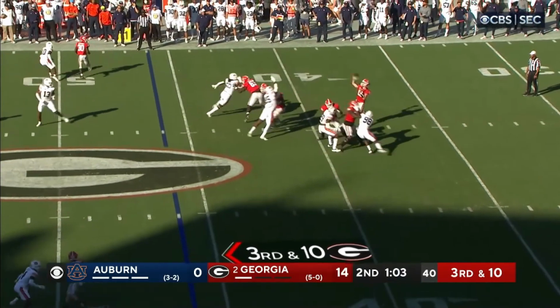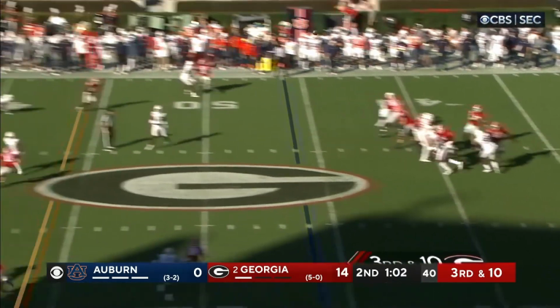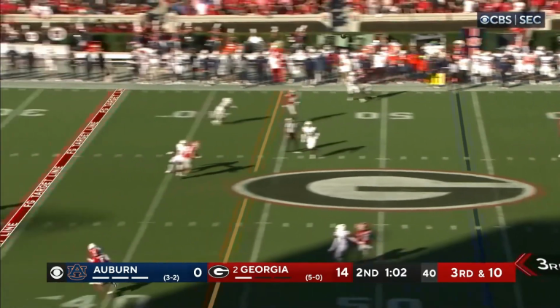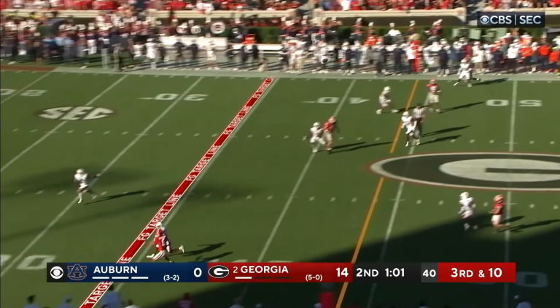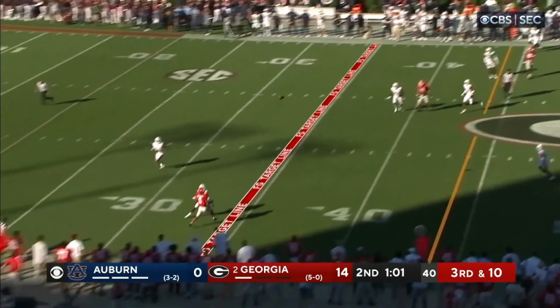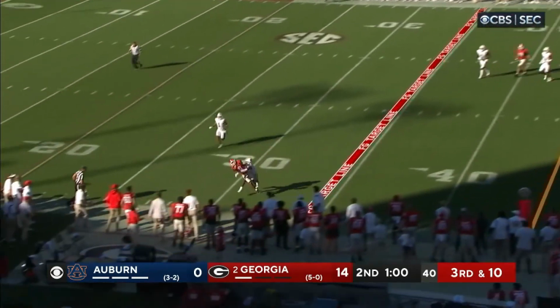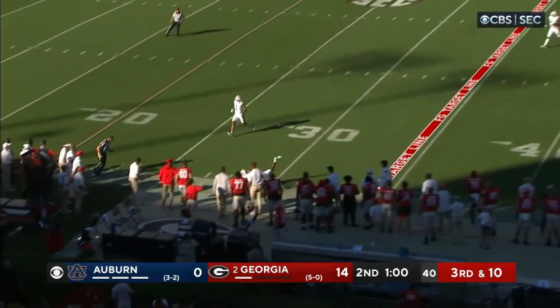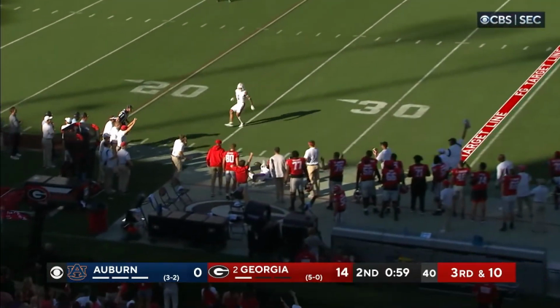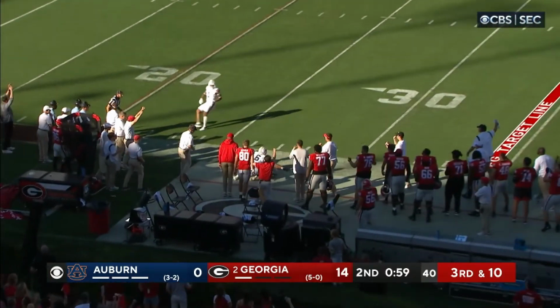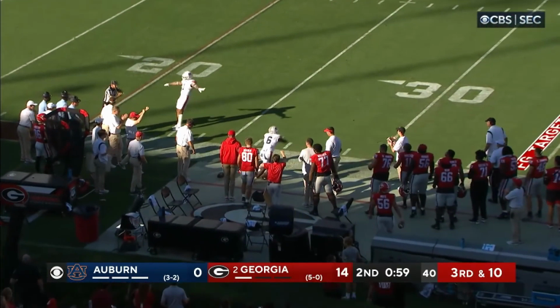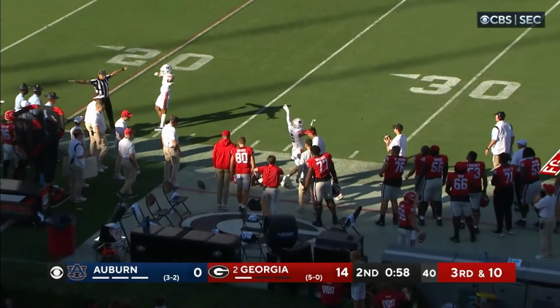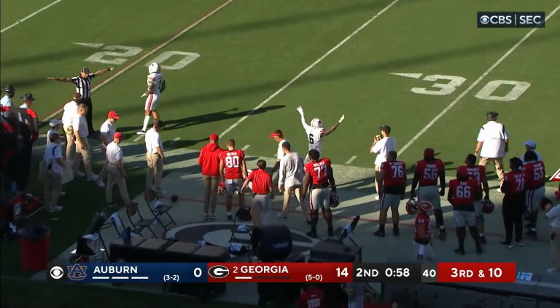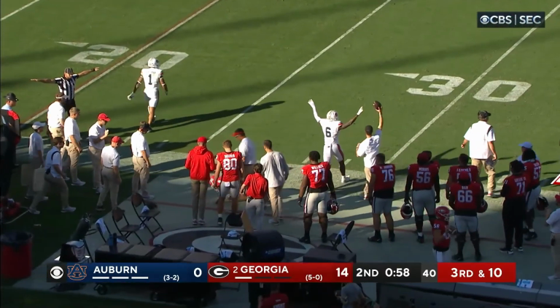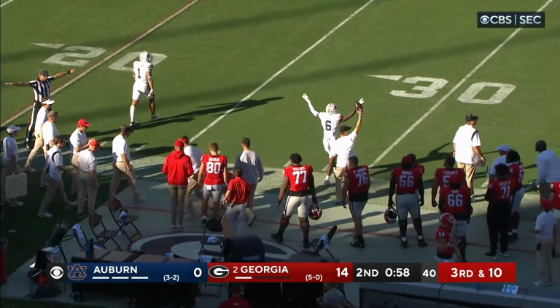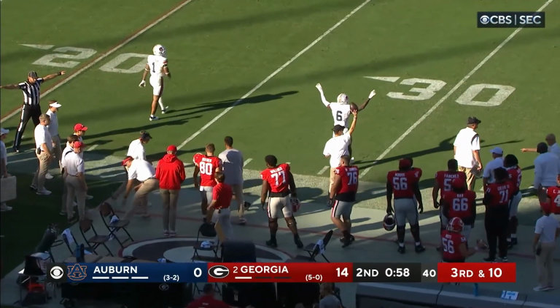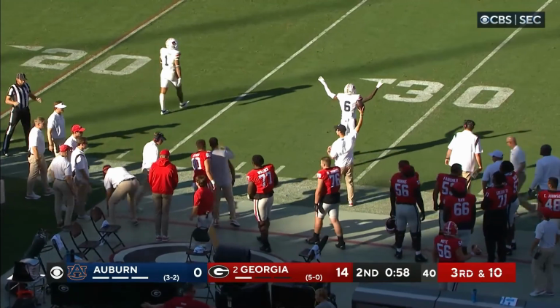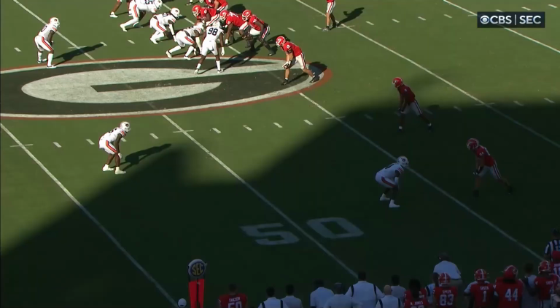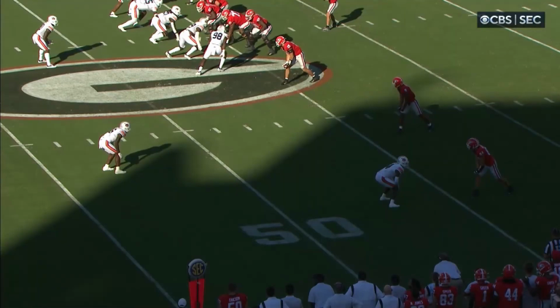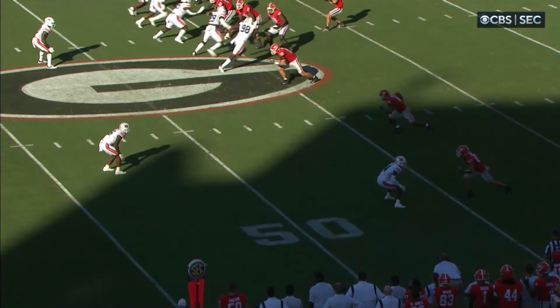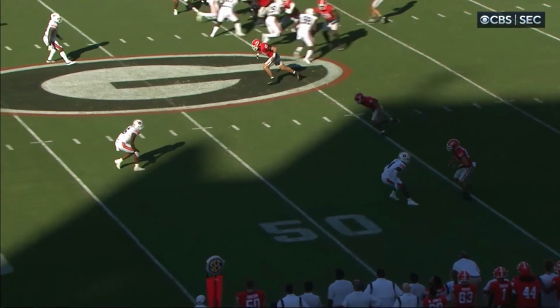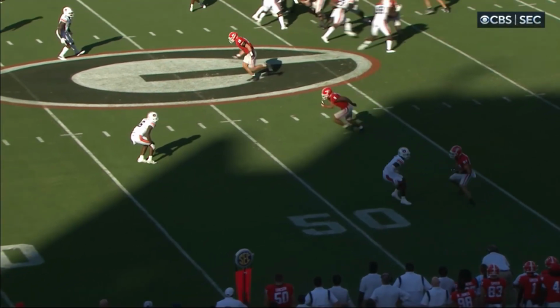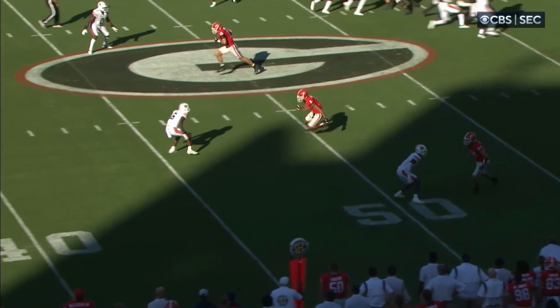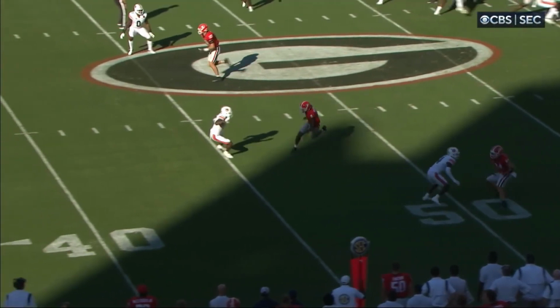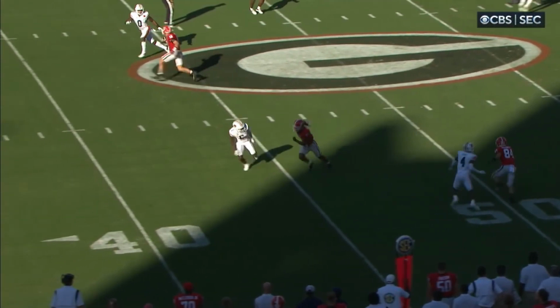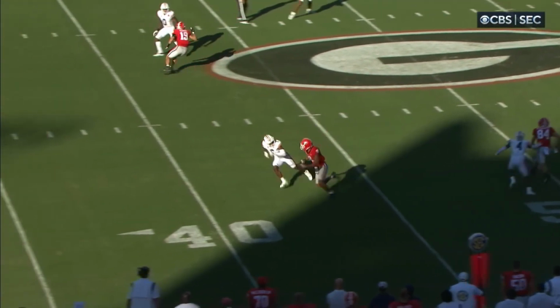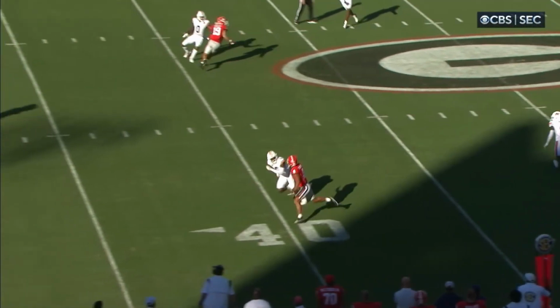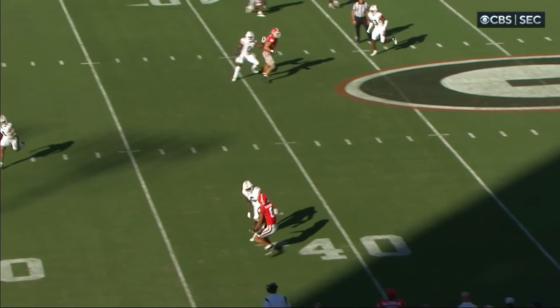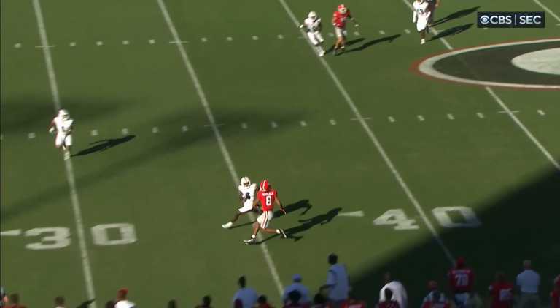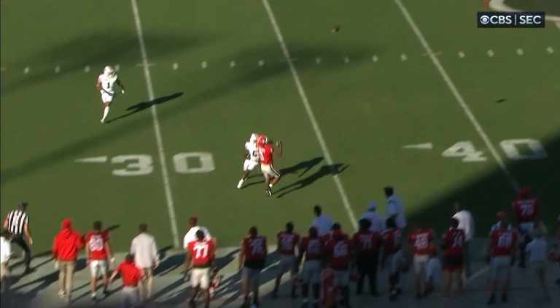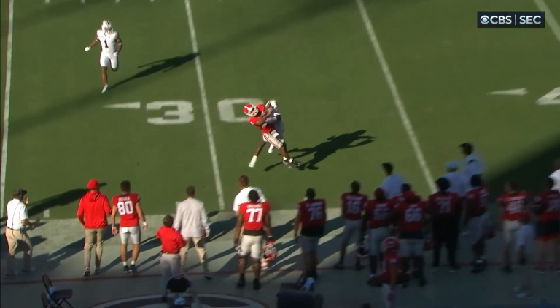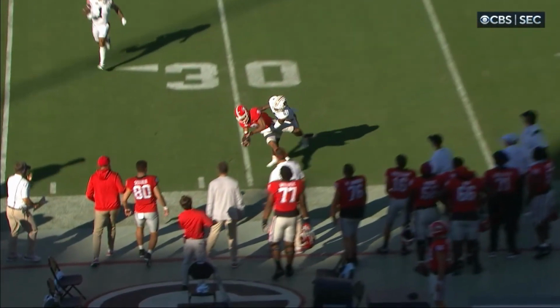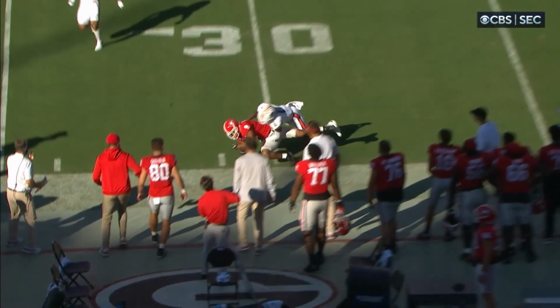Bennett looking to throw again. Comes to the near side of the field. His pass is caught — Blalock. No, they say incomplete. He had it, but I think the officials are right on this one. Interesting on a clock drive that you go down the field three straight downs.